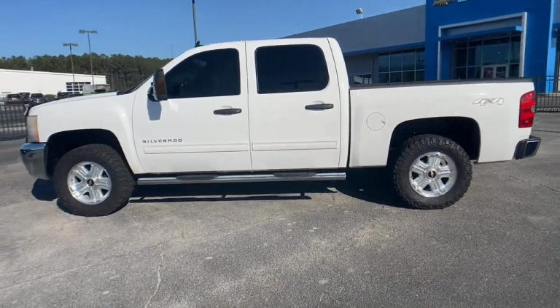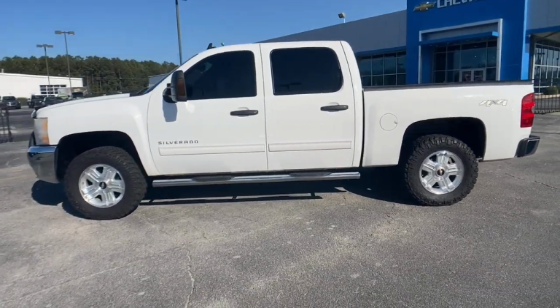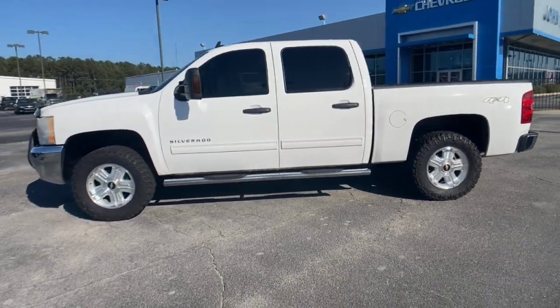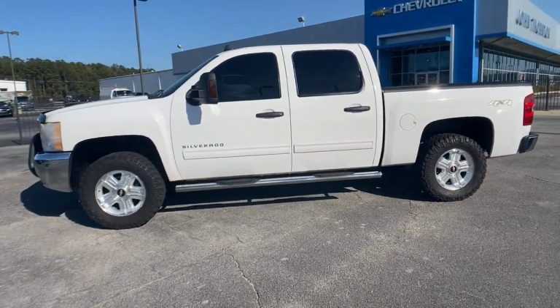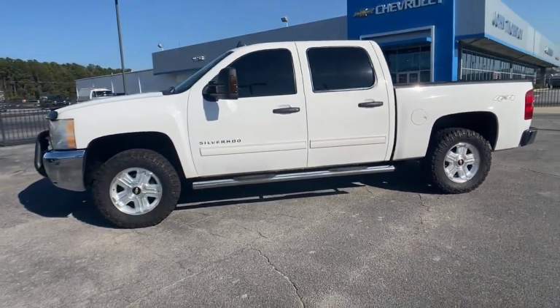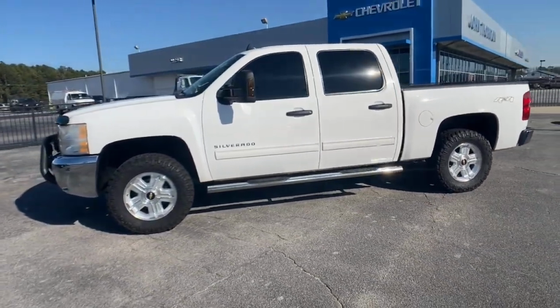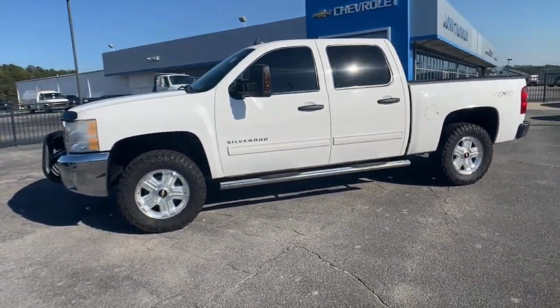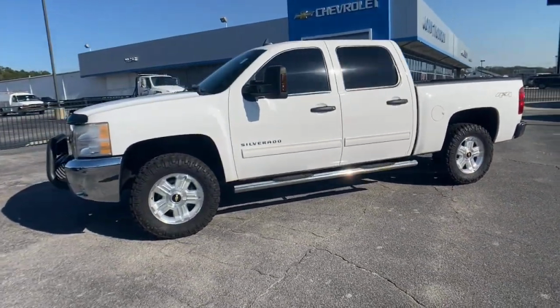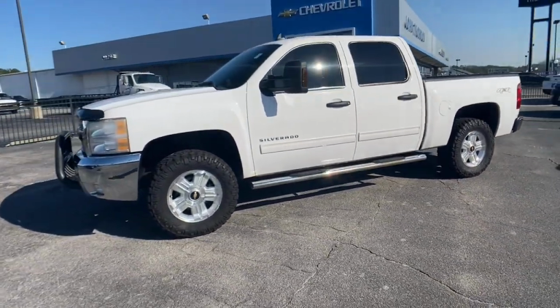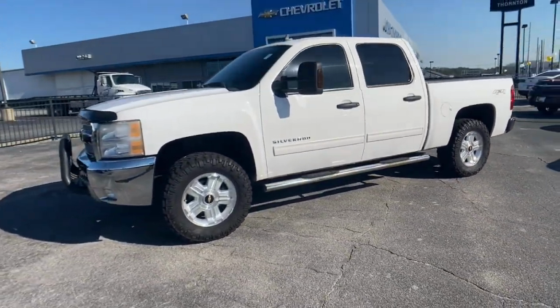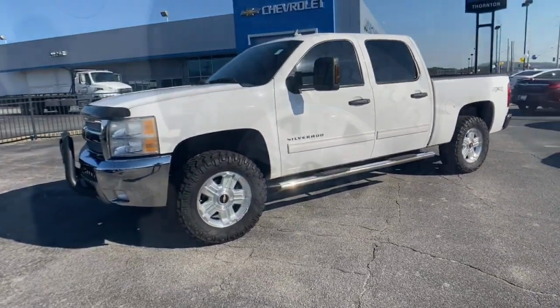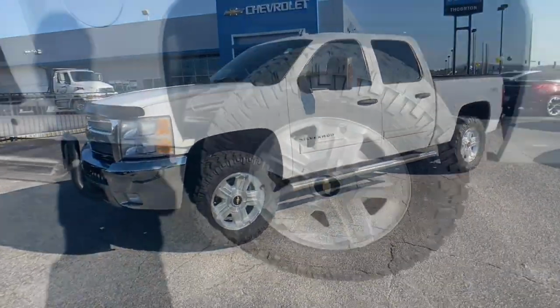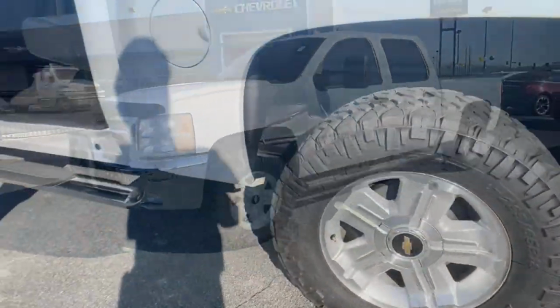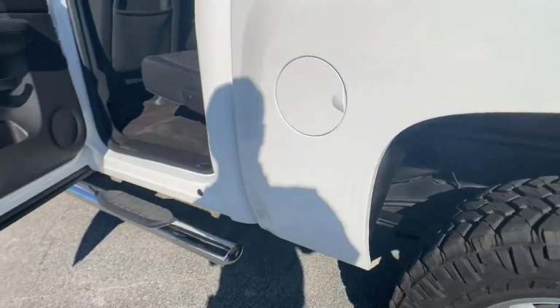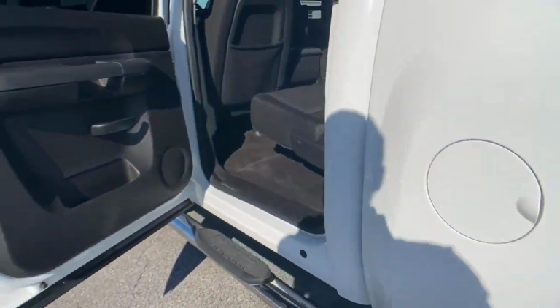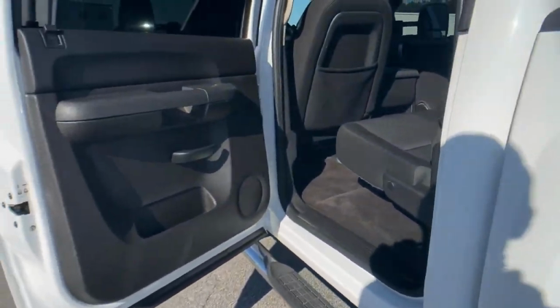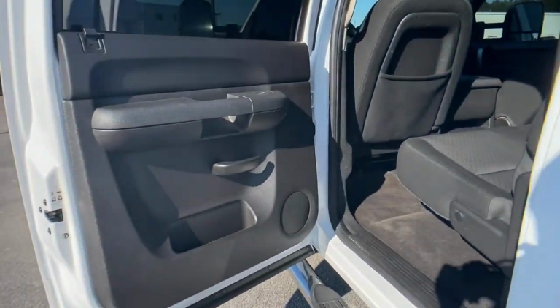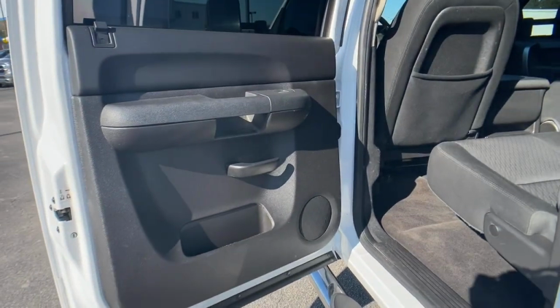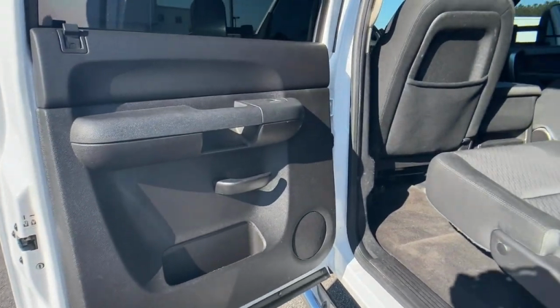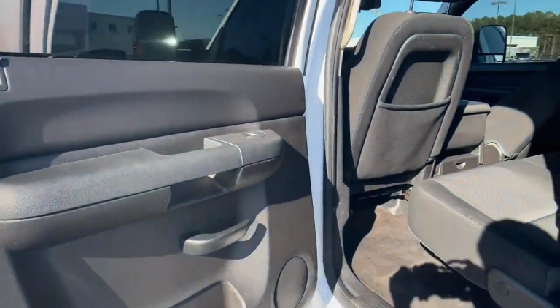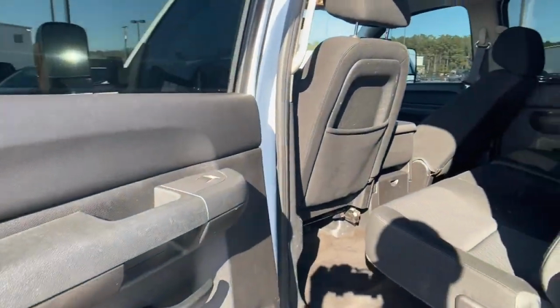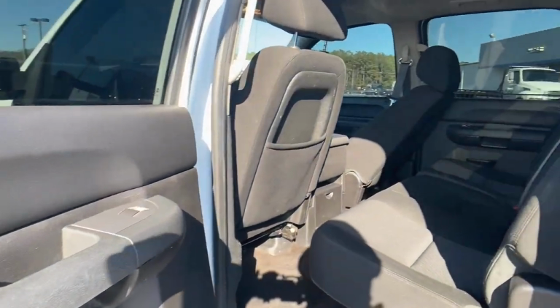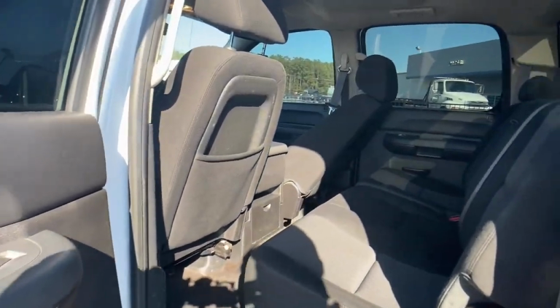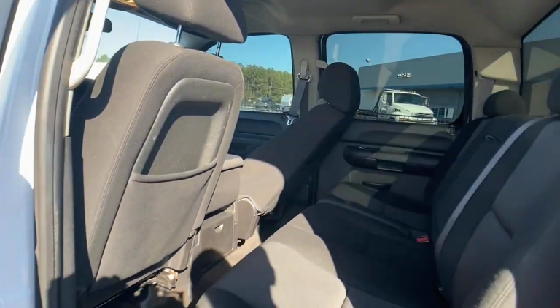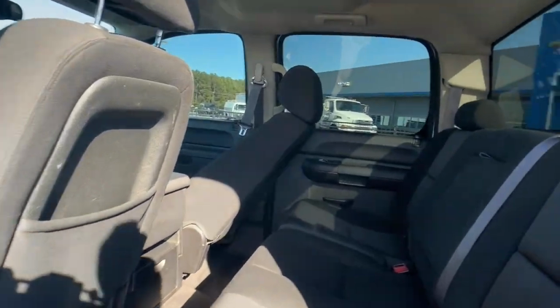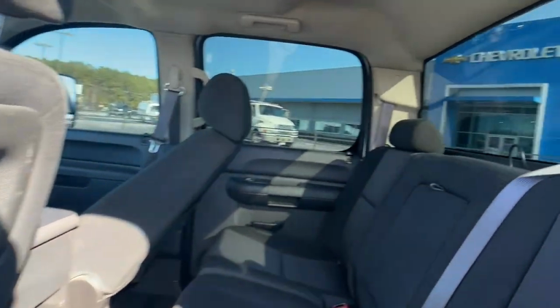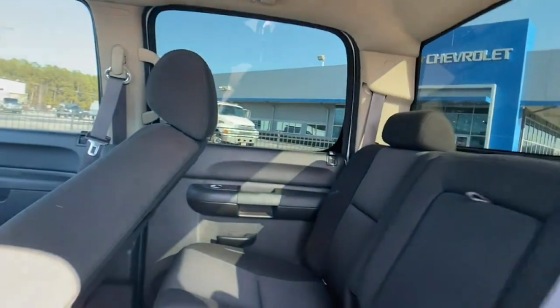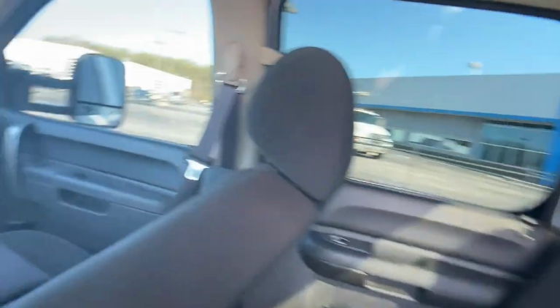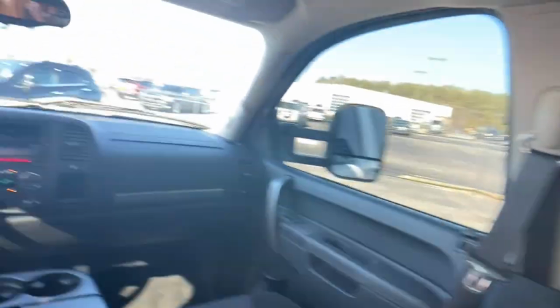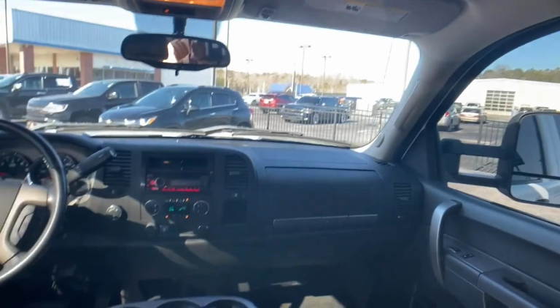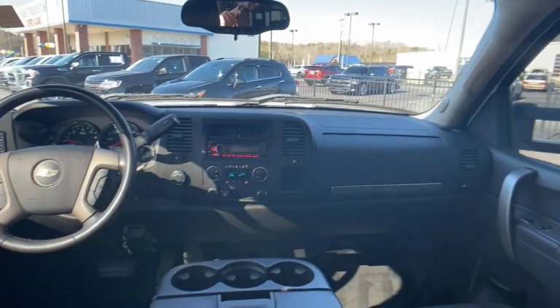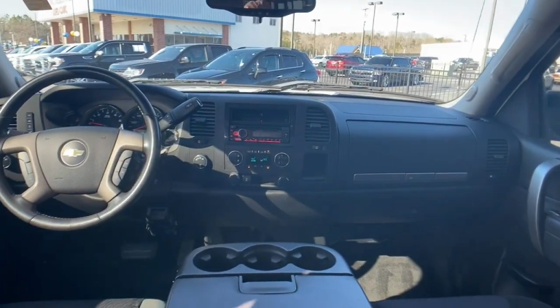These are just some of the great options this vehicle comes with: keyless entry, electronic stability control, aluminum wheels, power windows, and power steering.